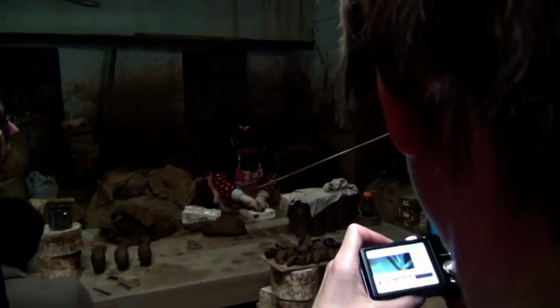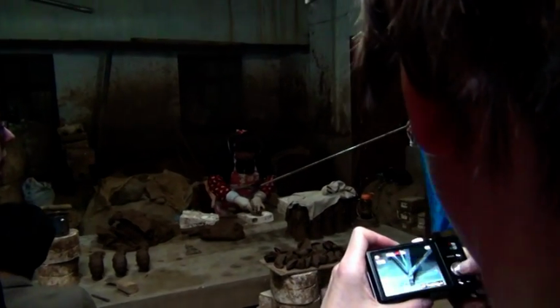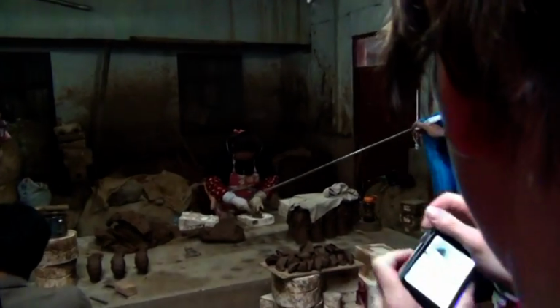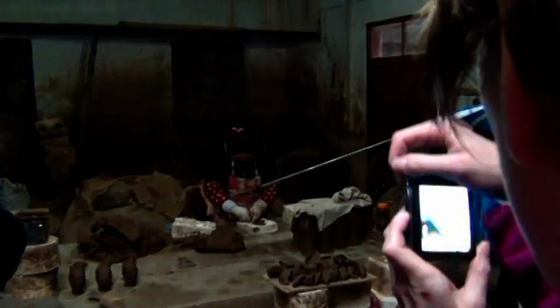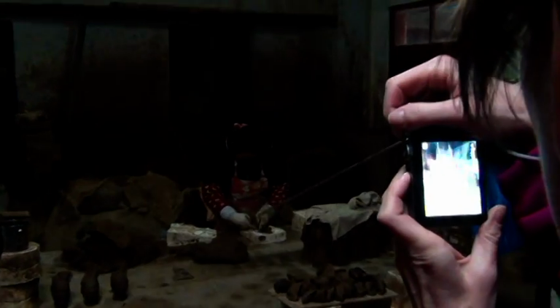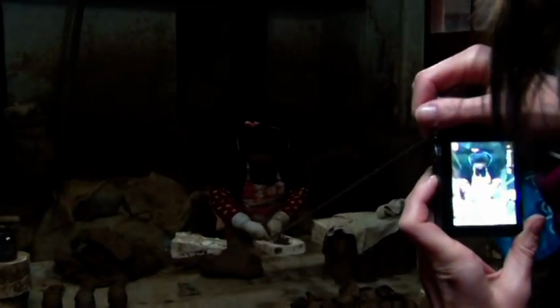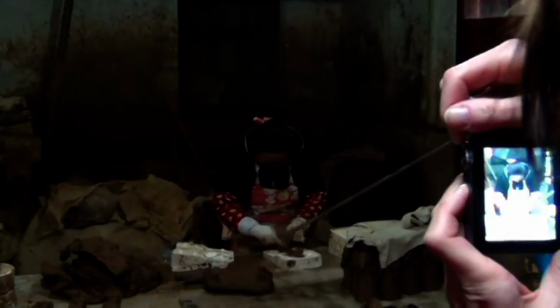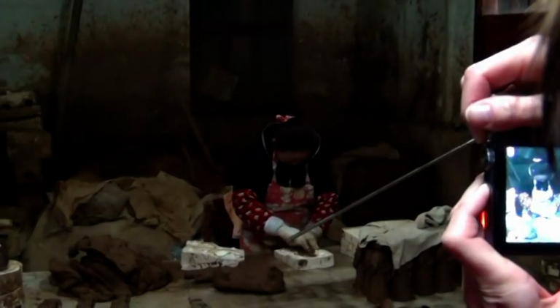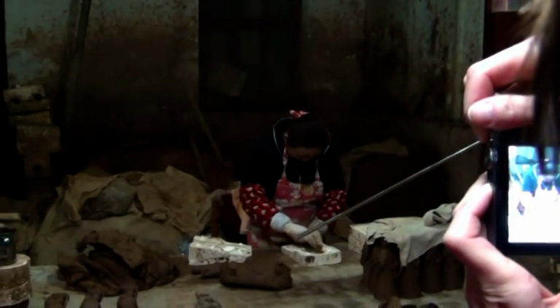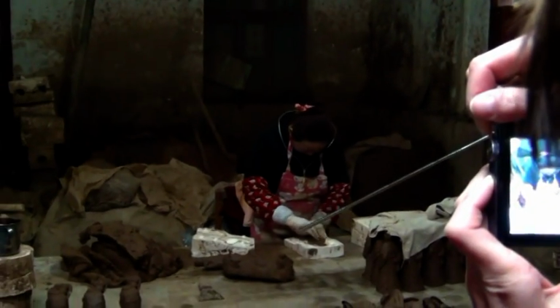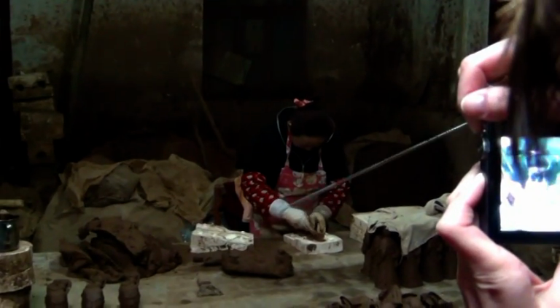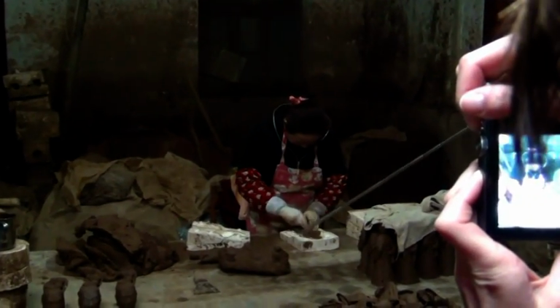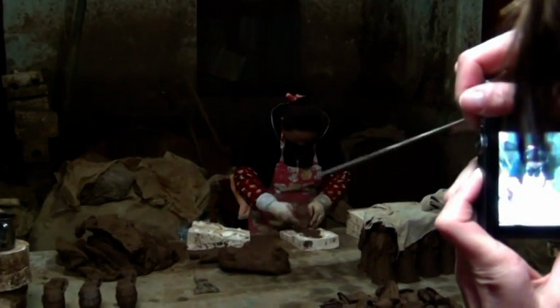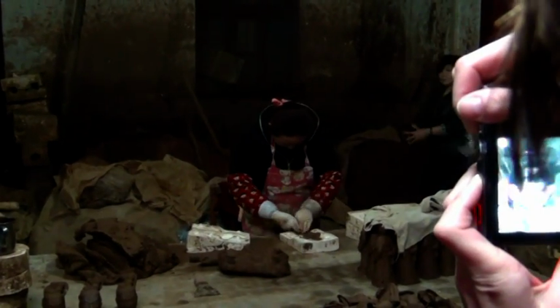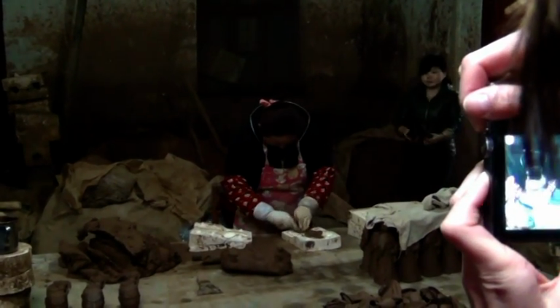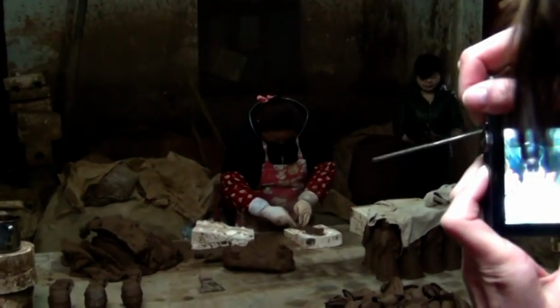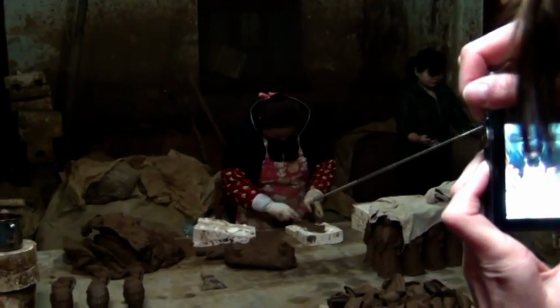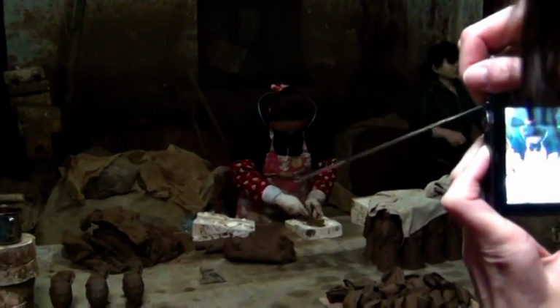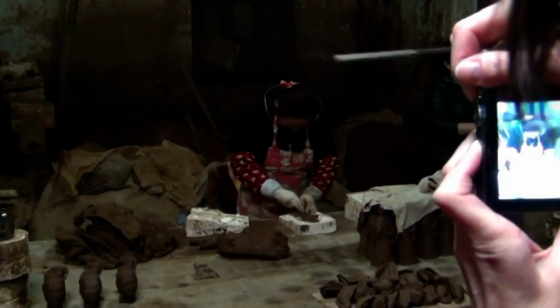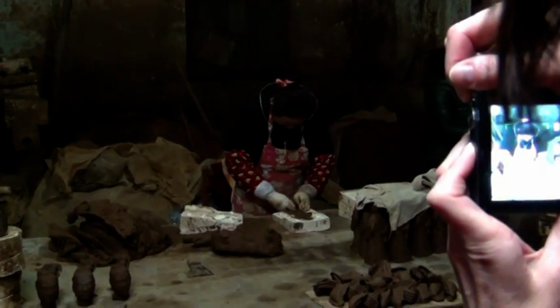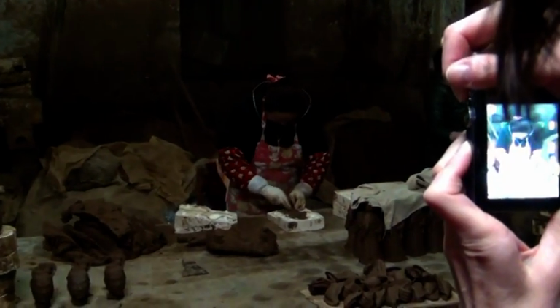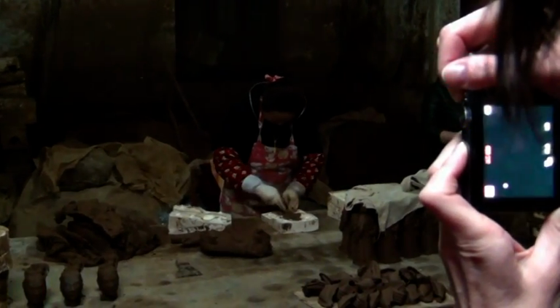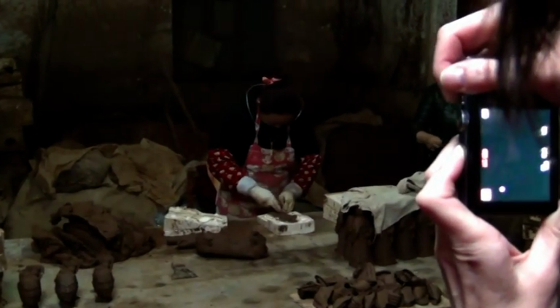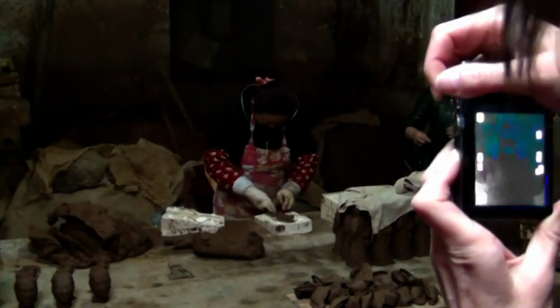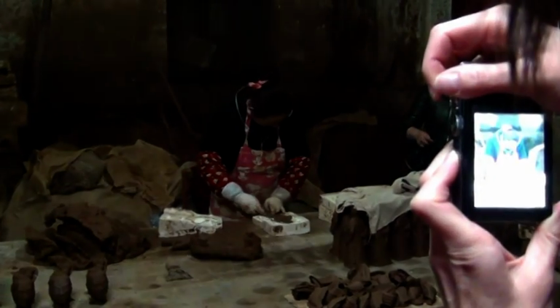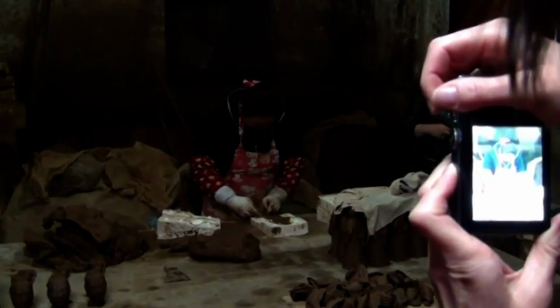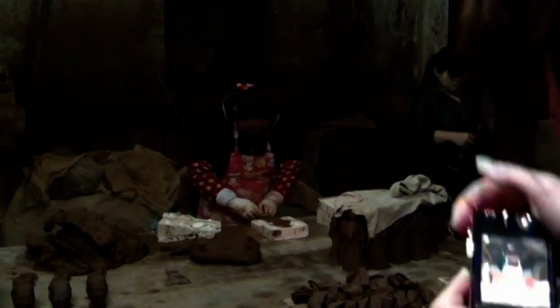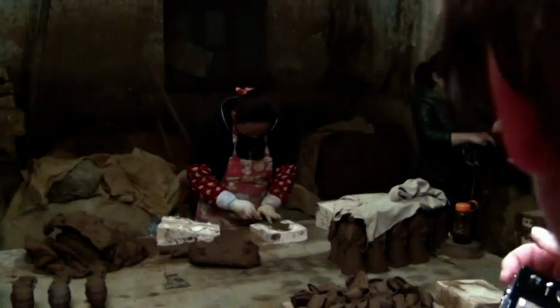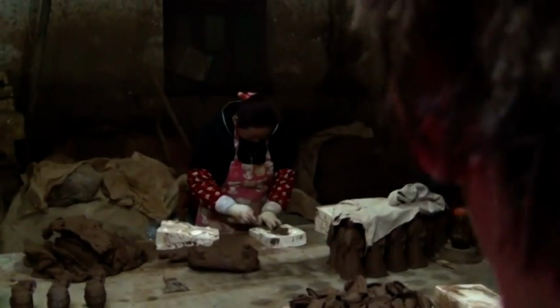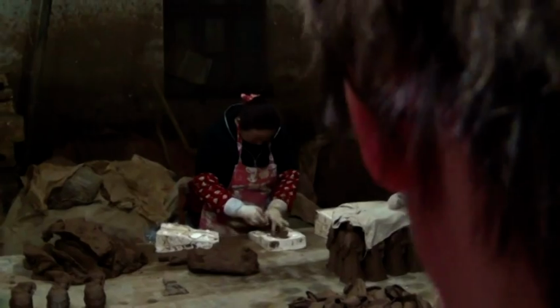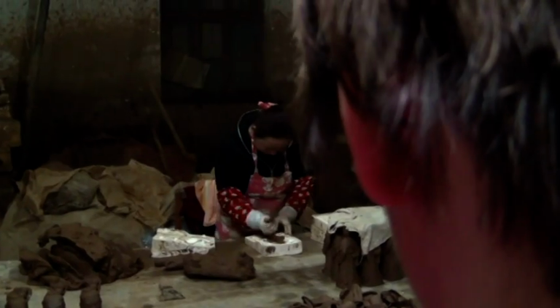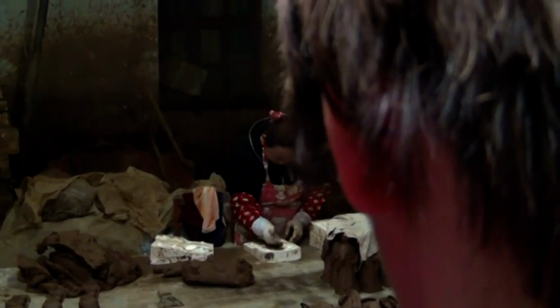Two thousand years before, the Chinese people used this clay to make the real ones — same clay. So first, throw the clay into long pieces, like Chinese people make noodles, long pieces, then we will put it in the mold.